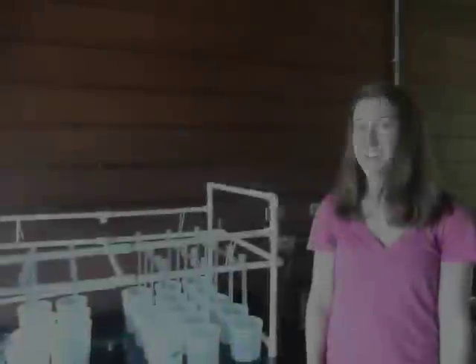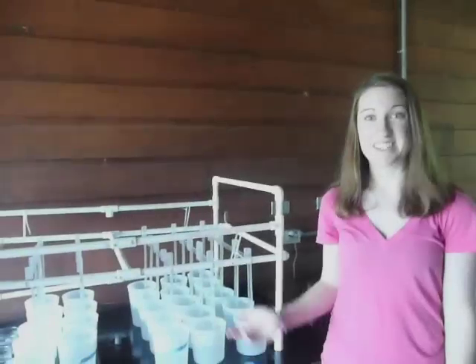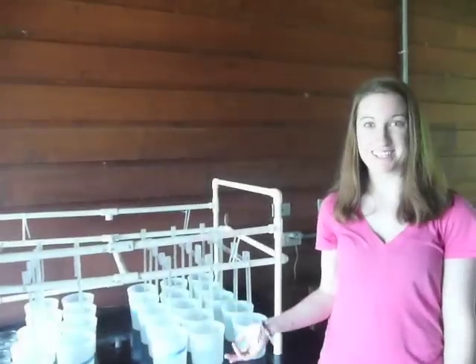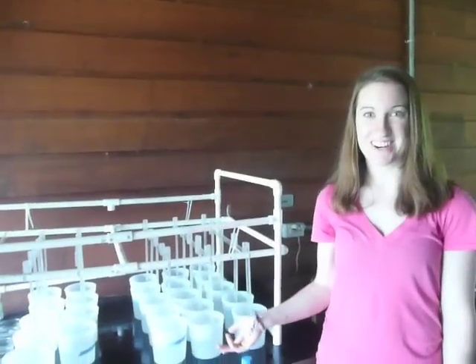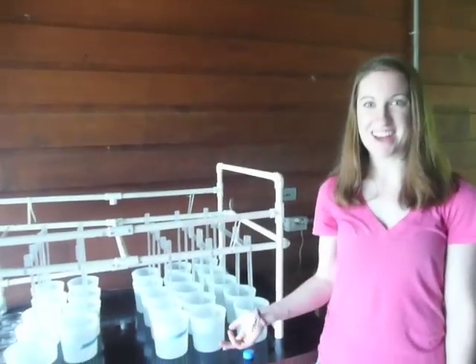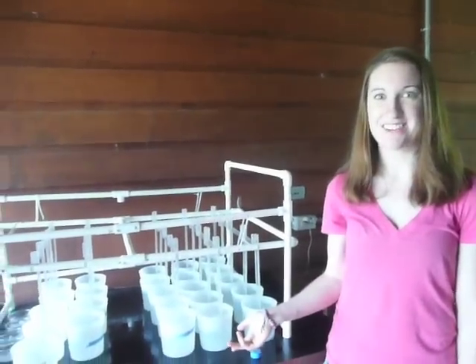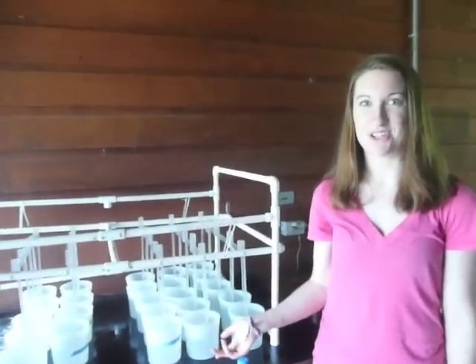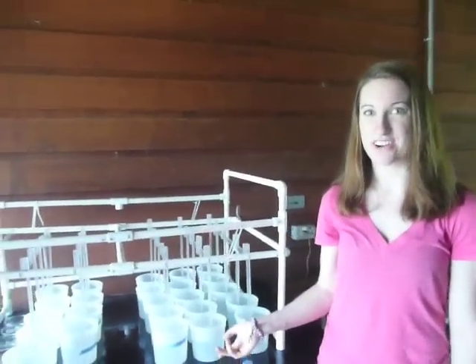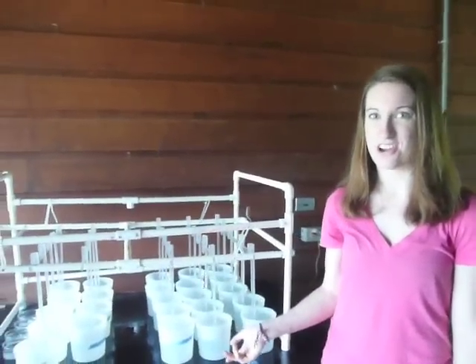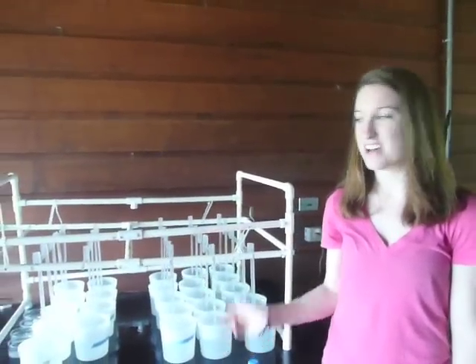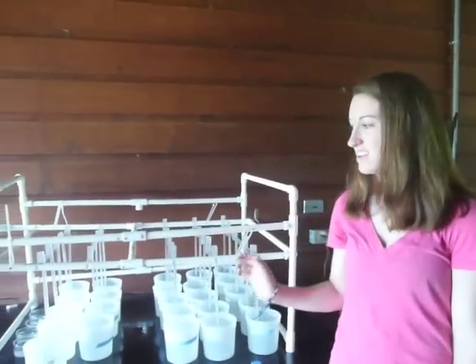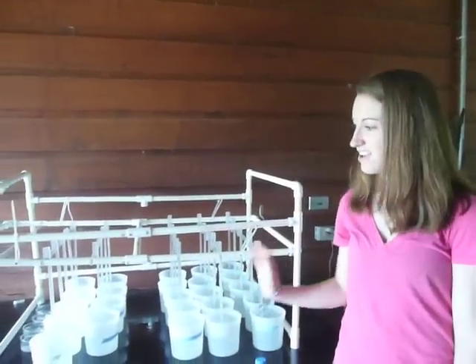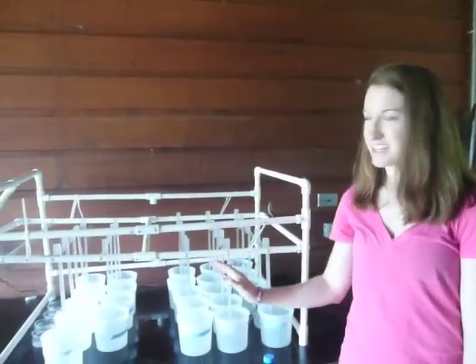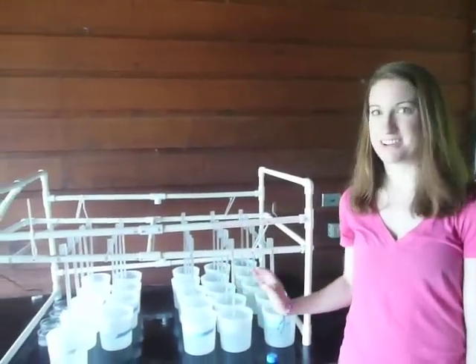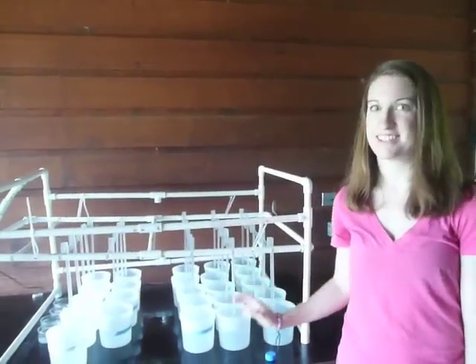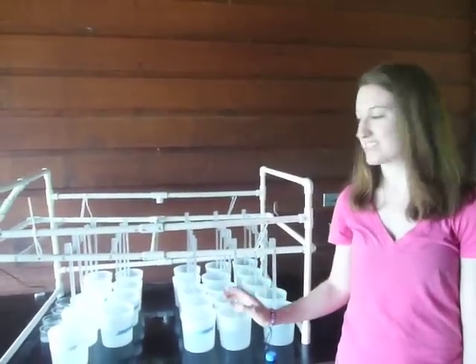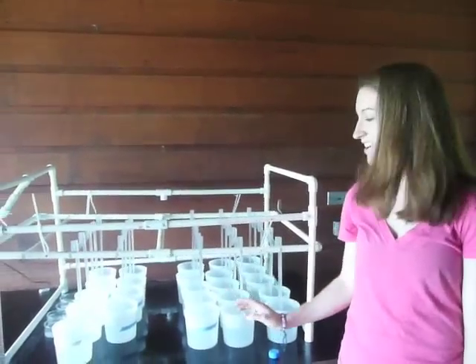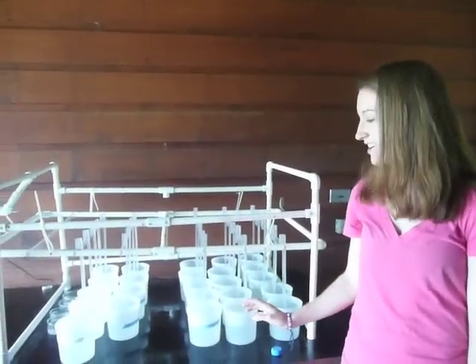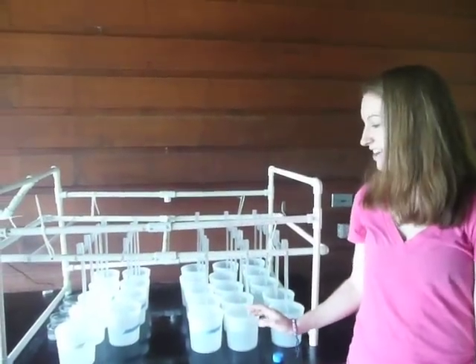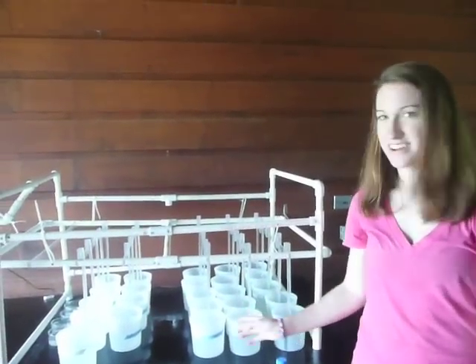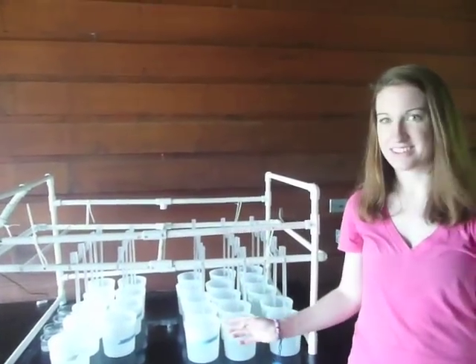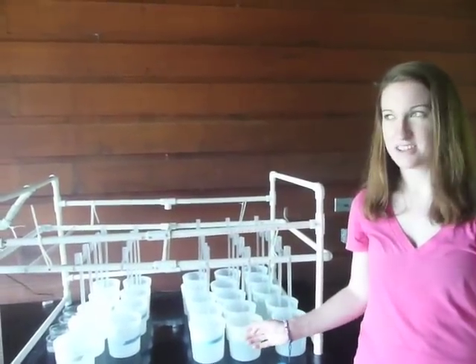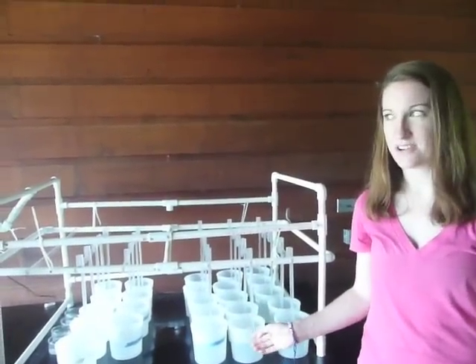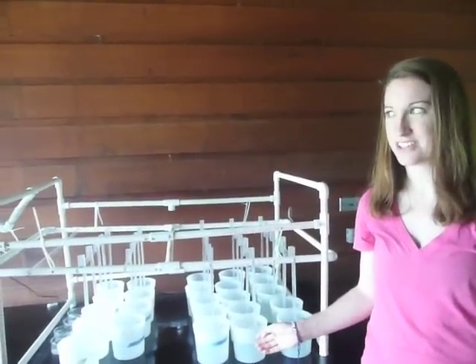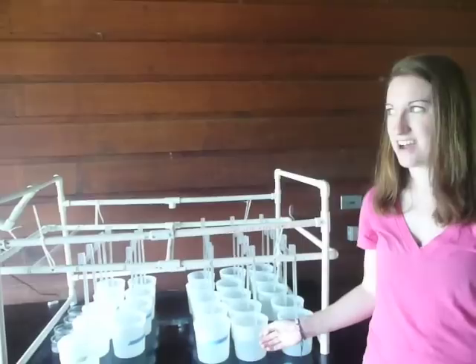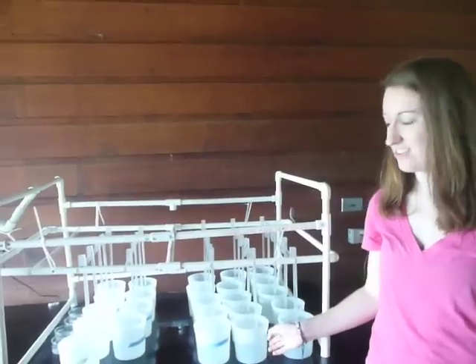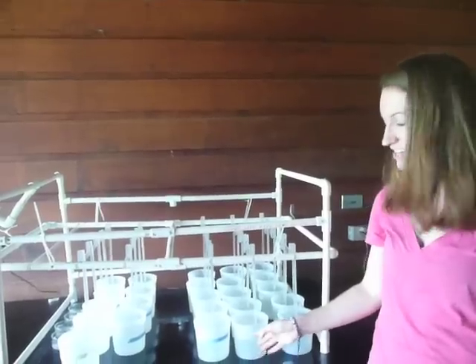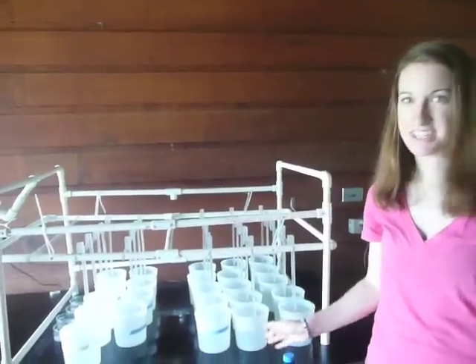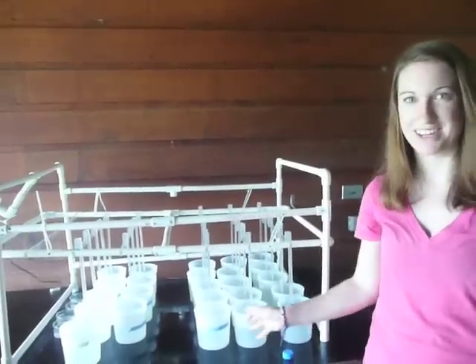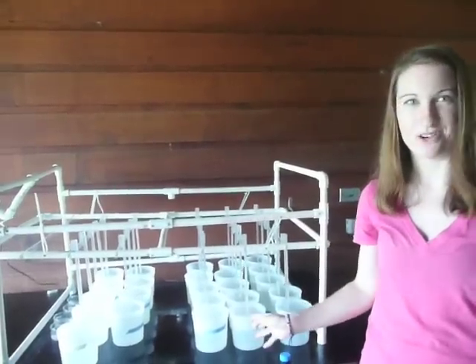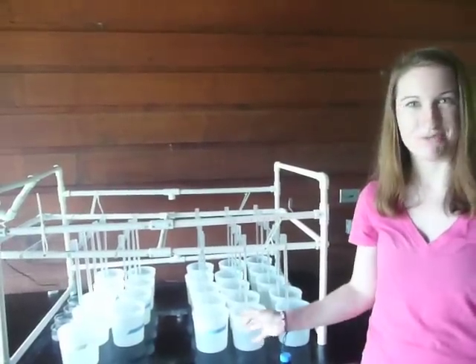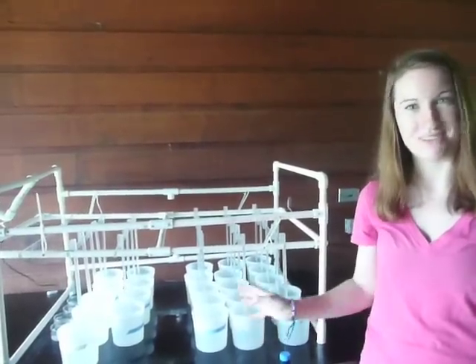This is my stirring rack. I use it to rear the larvae — larvae need to be constantly stirred in order to survive, to kind of simulate ocean movement.